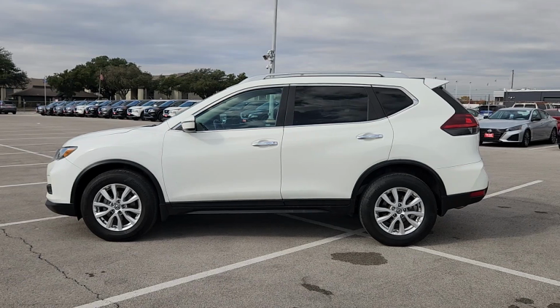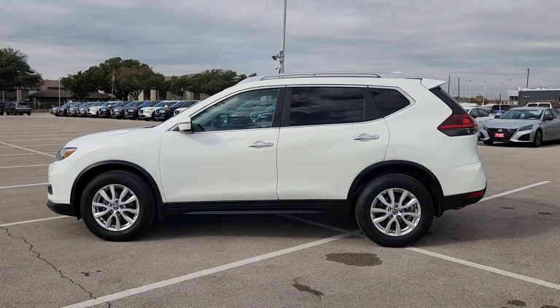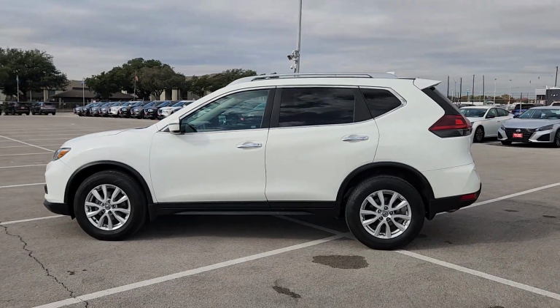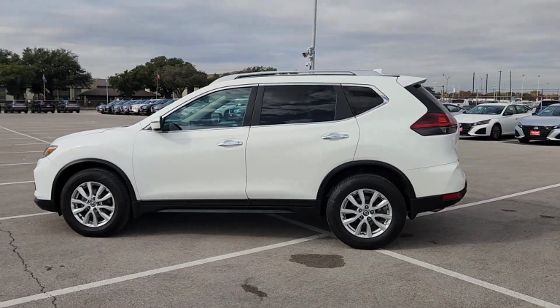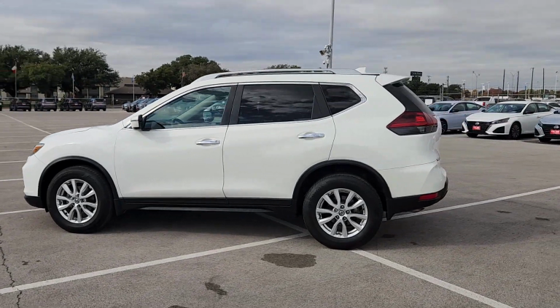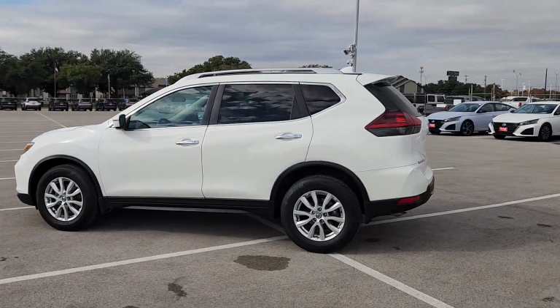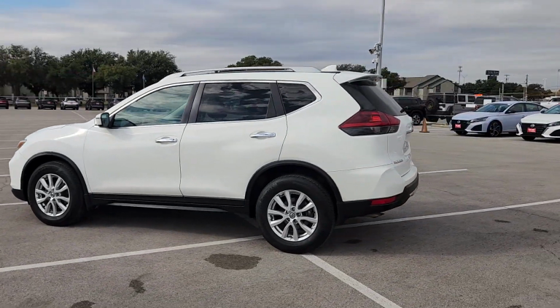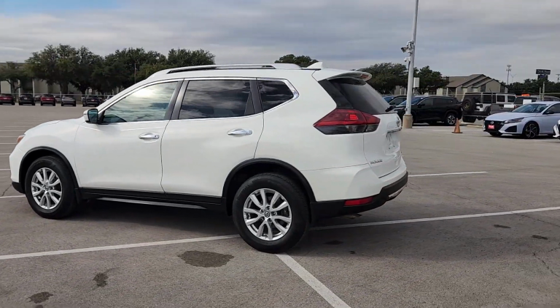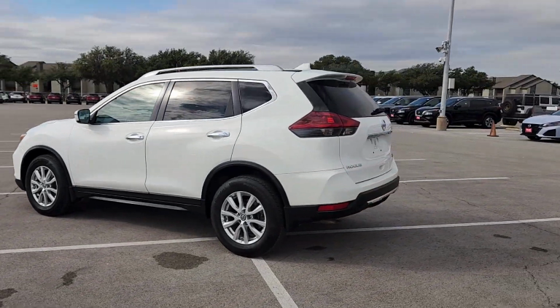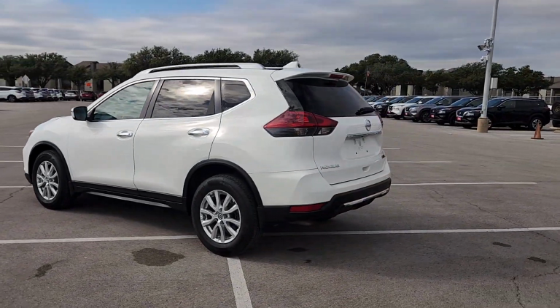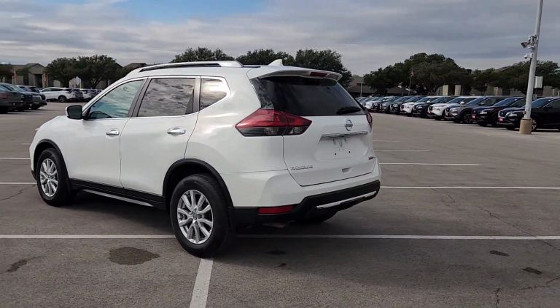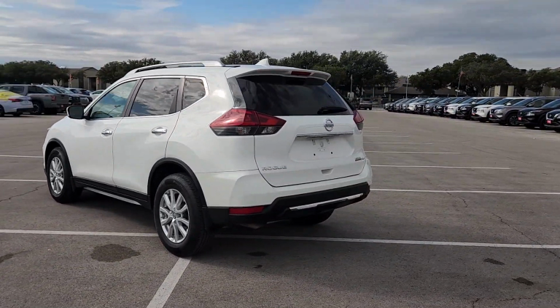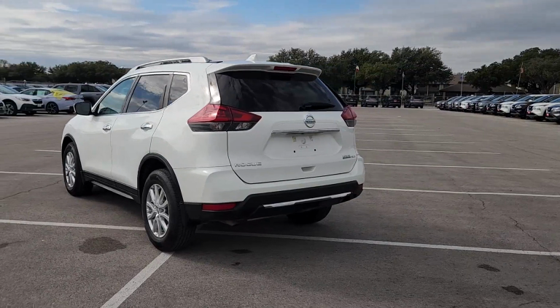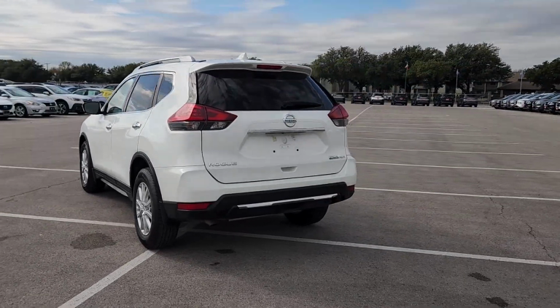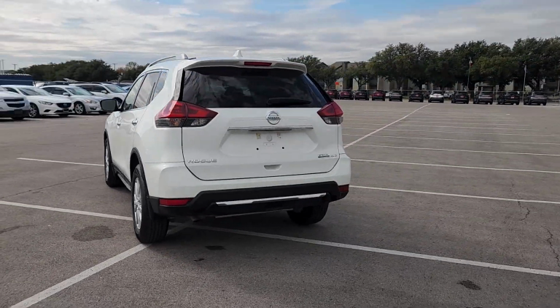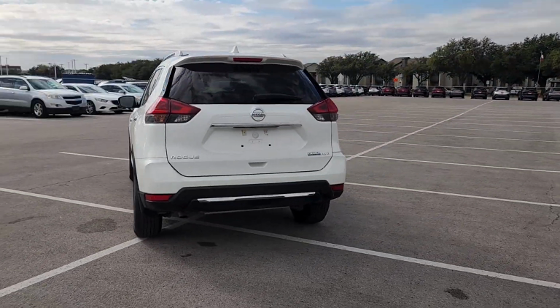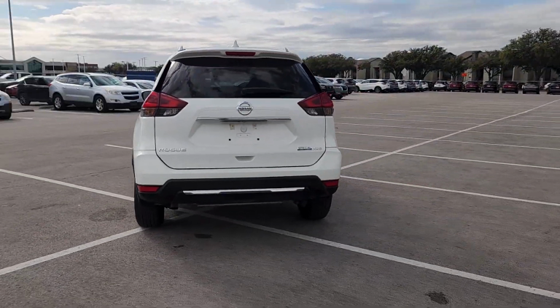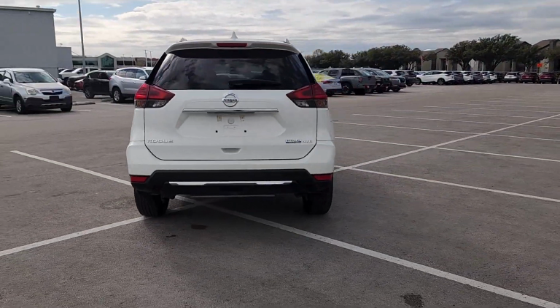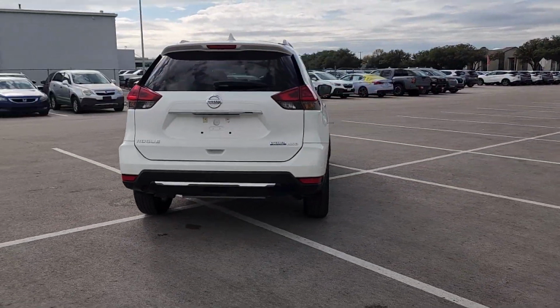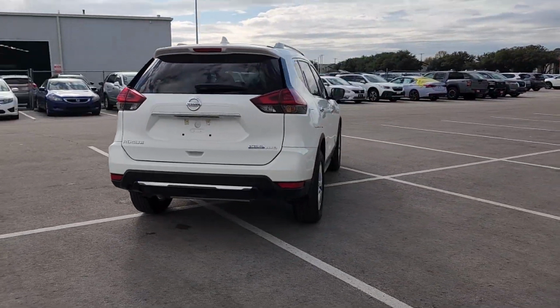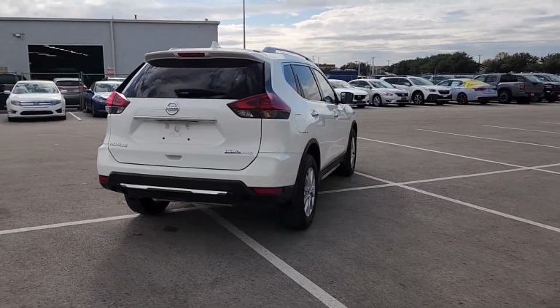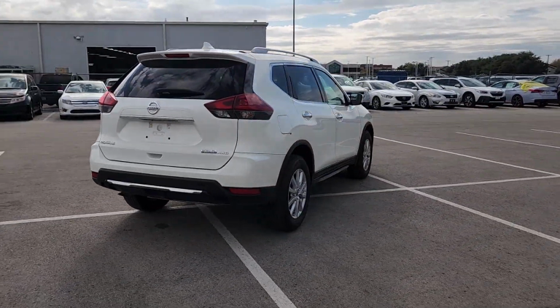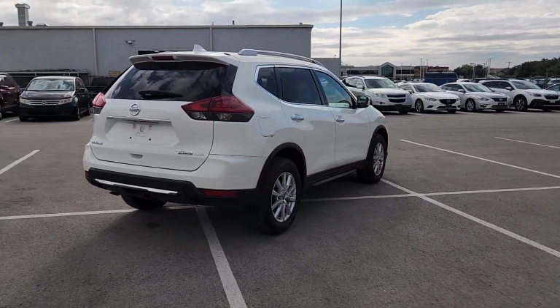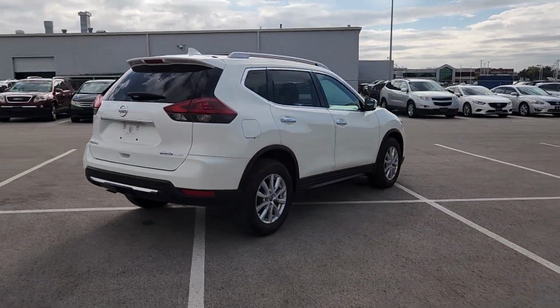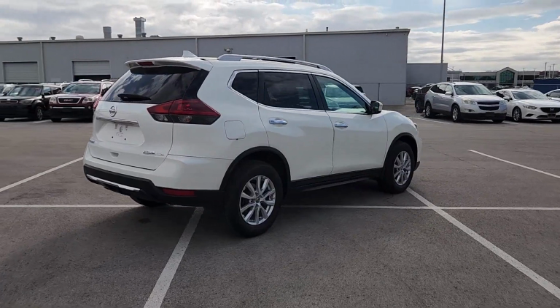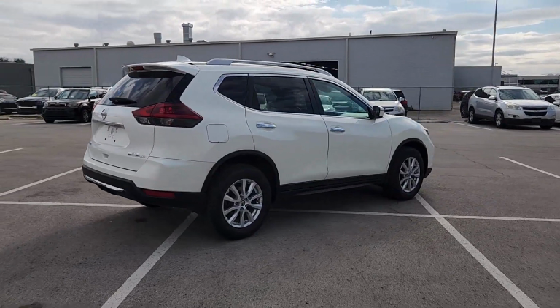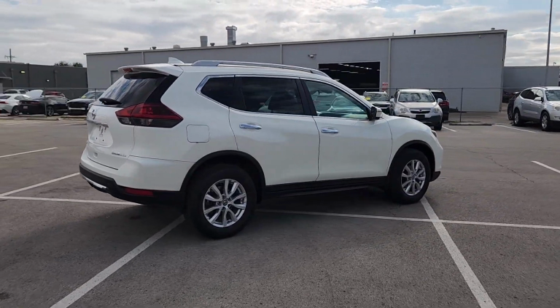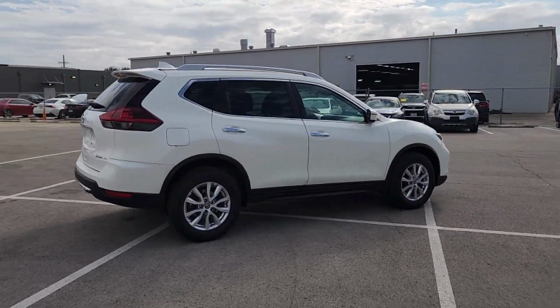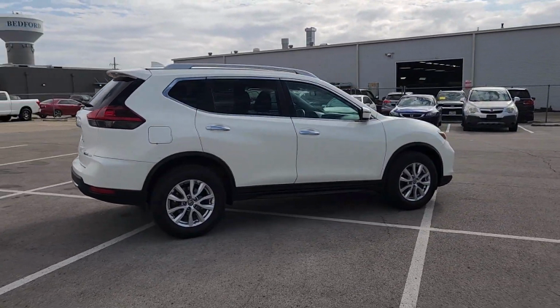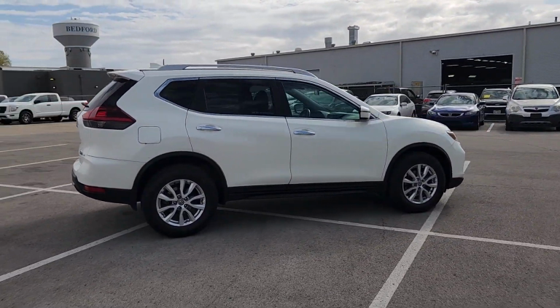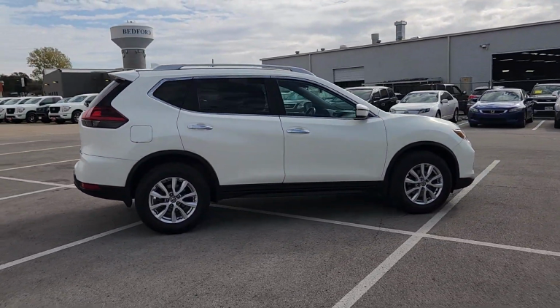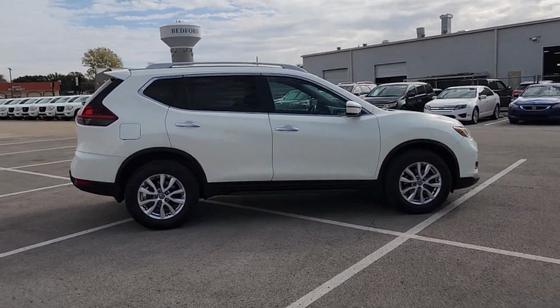Introducing the 2020 Nissan Rogue. With less than 60,000 miles on the odometer, this vehicle stands out from the rest. This feature-rich Rogue adds confidence and convenience to everyday life.